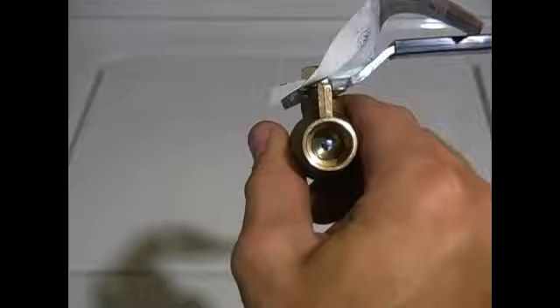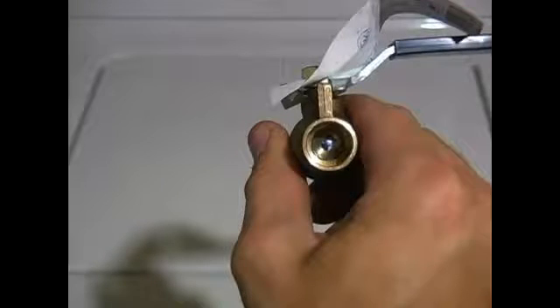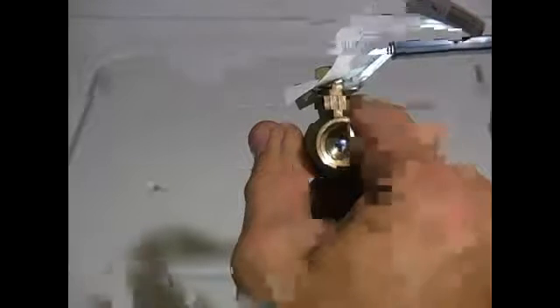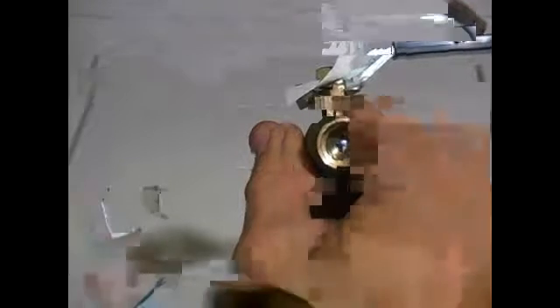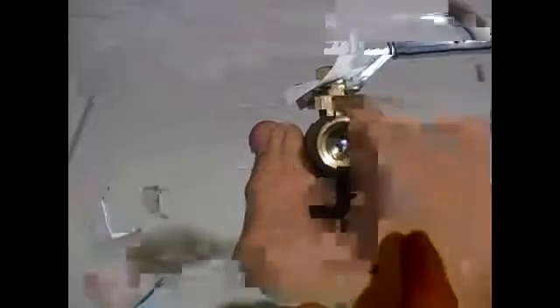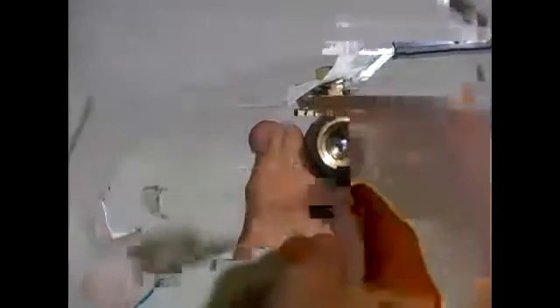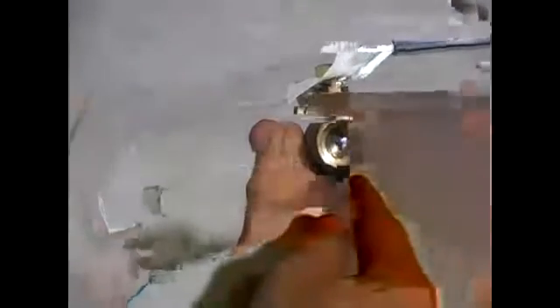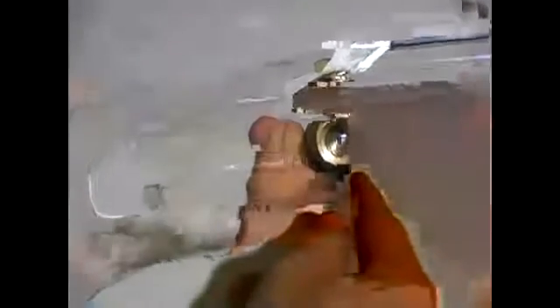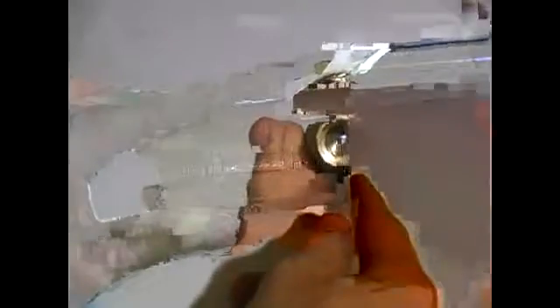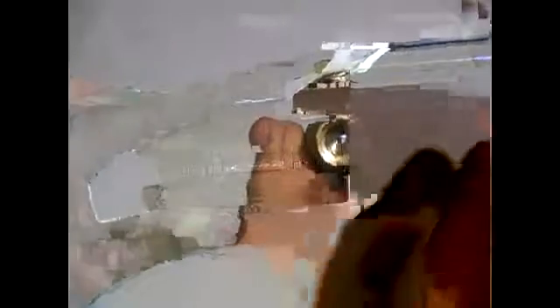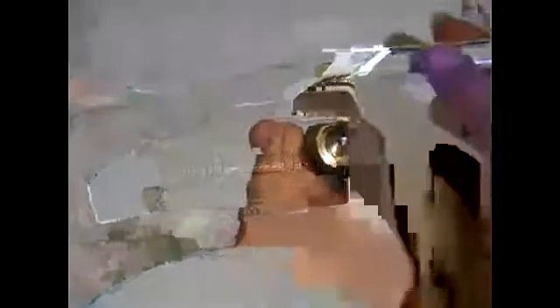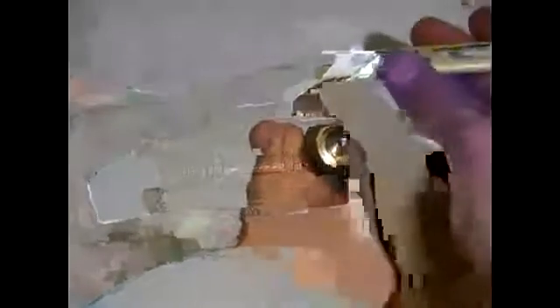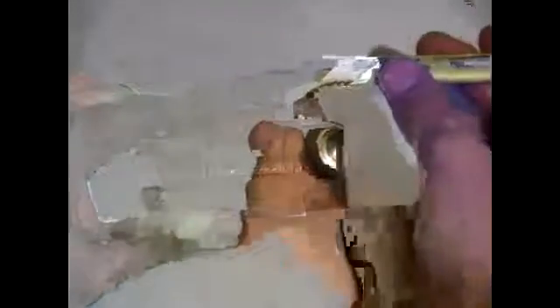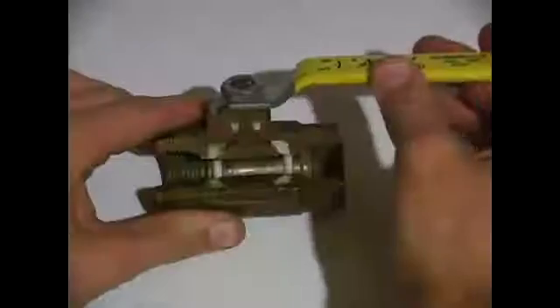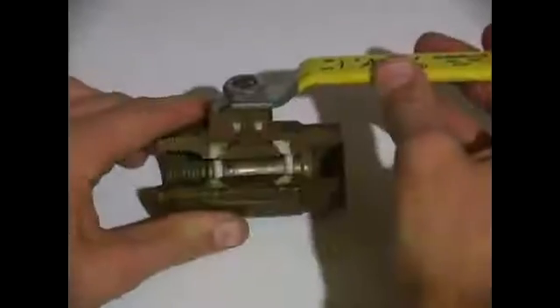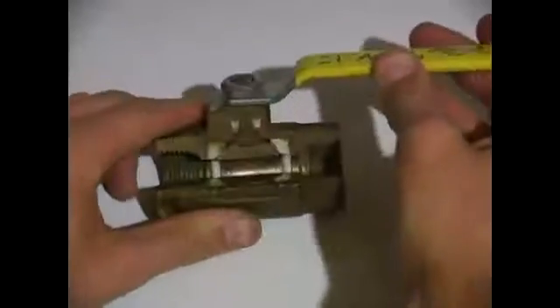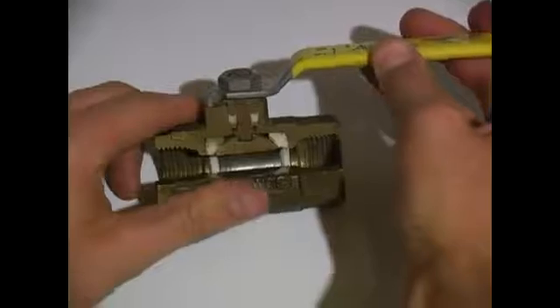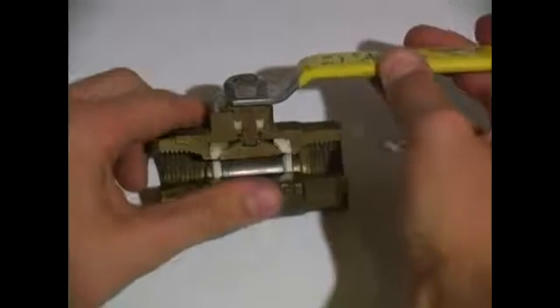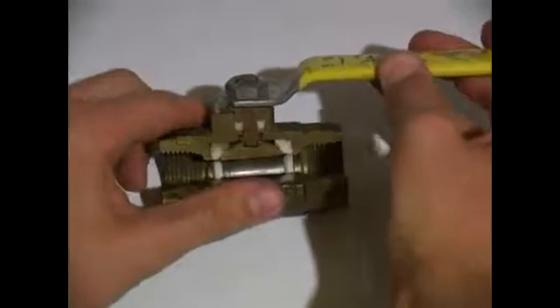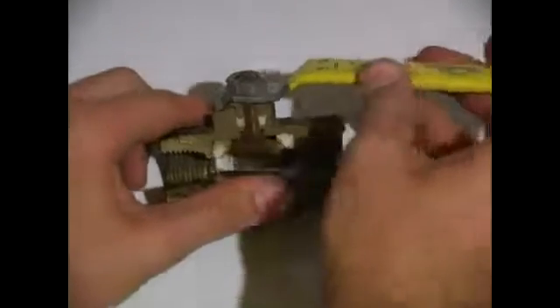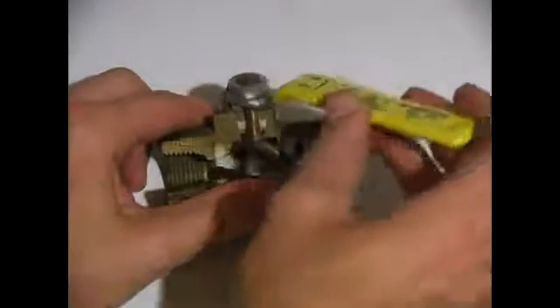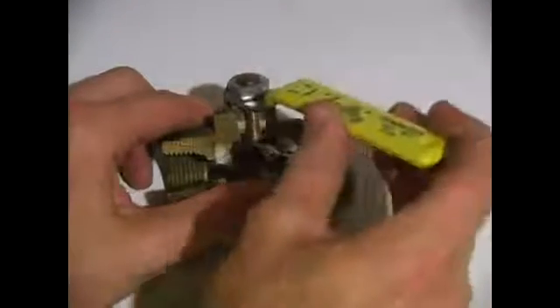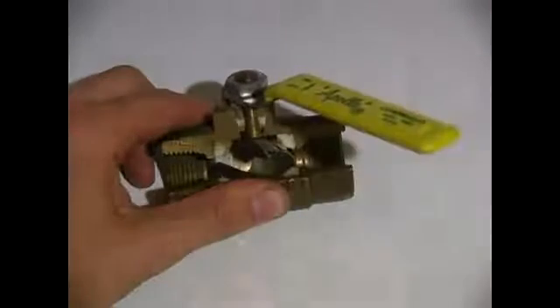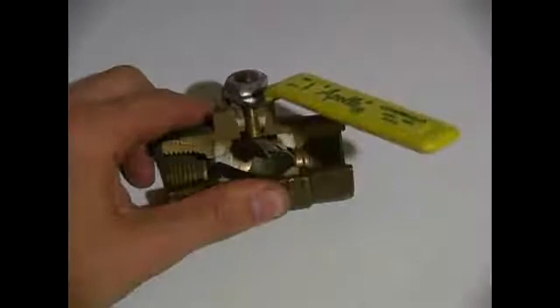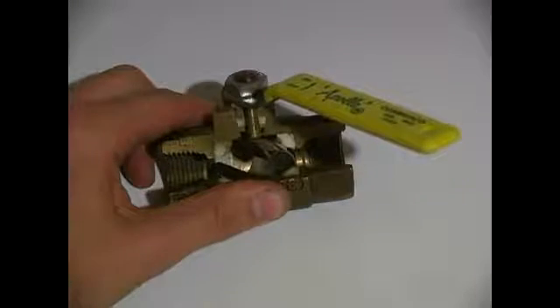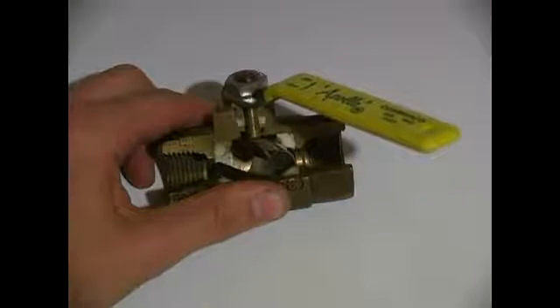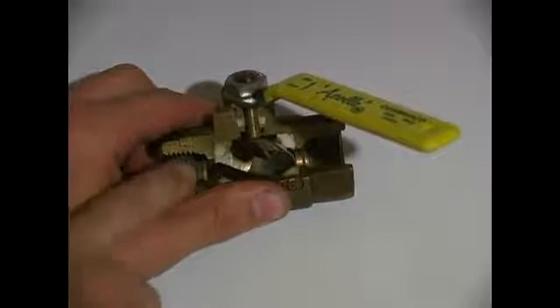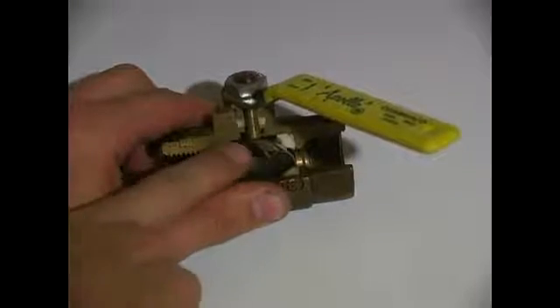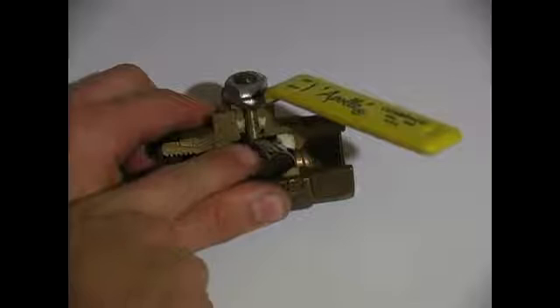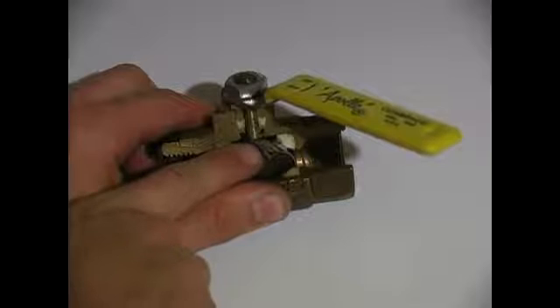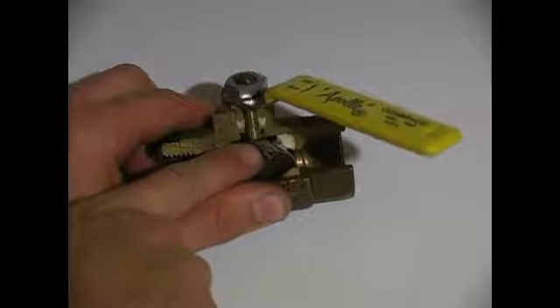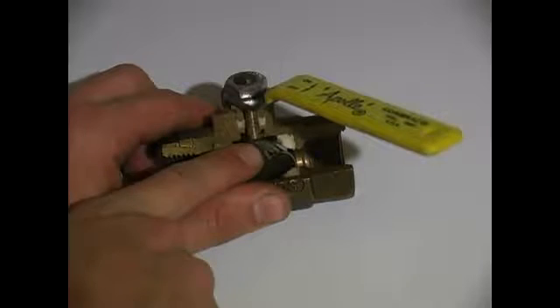Pipe coming in one side and another pipe going out the other side. If you turn the handle you will notice that a ball is starting to turn in the center of it, and this will restrict the flow of water.